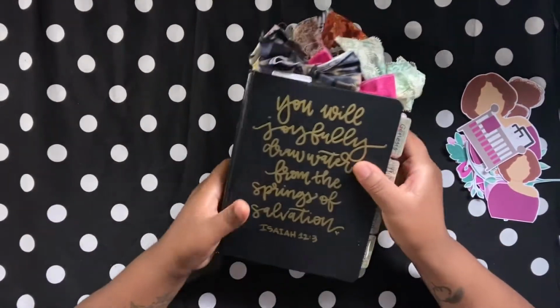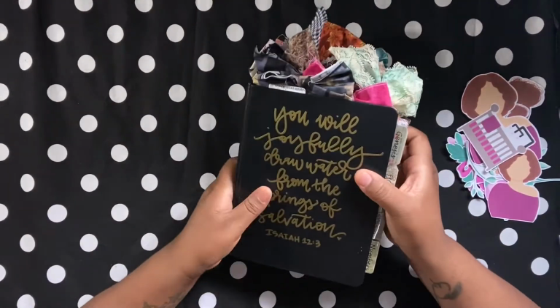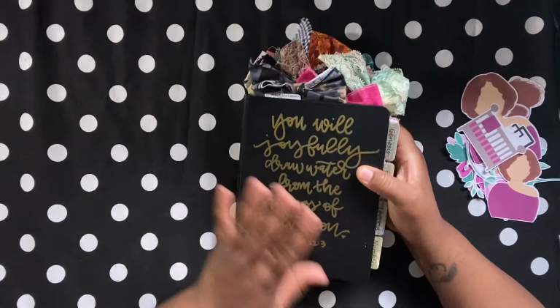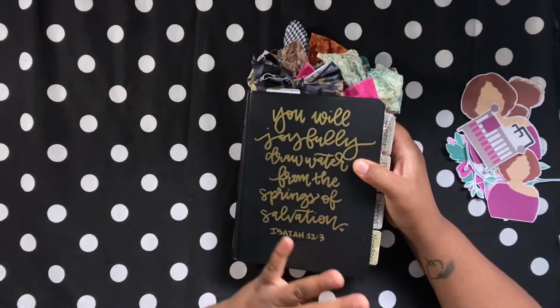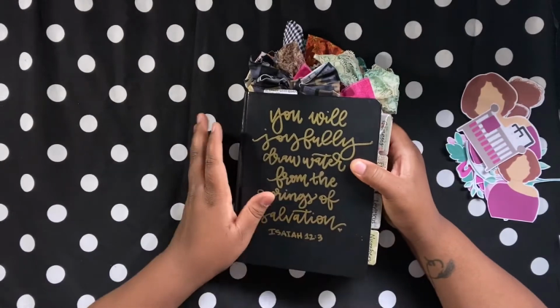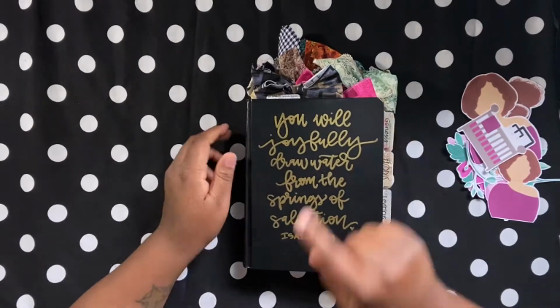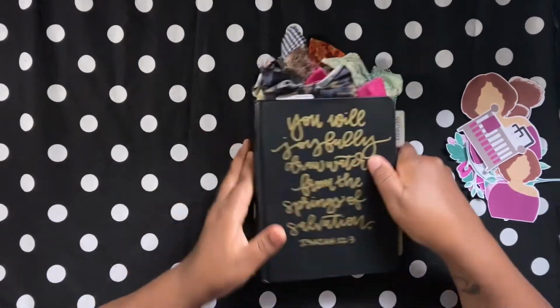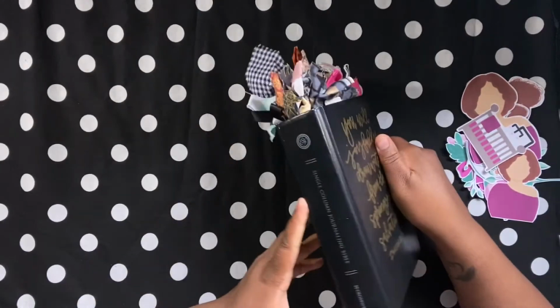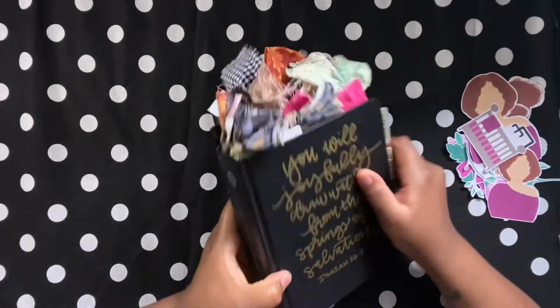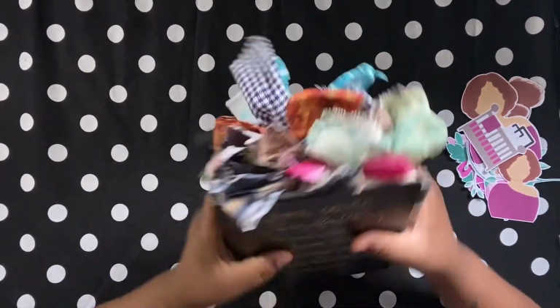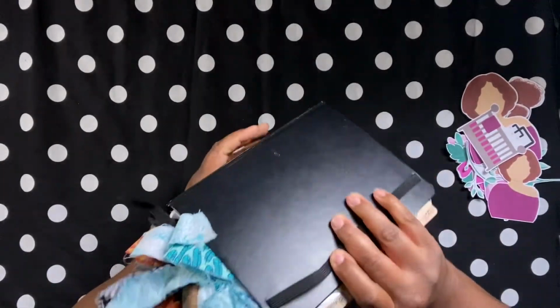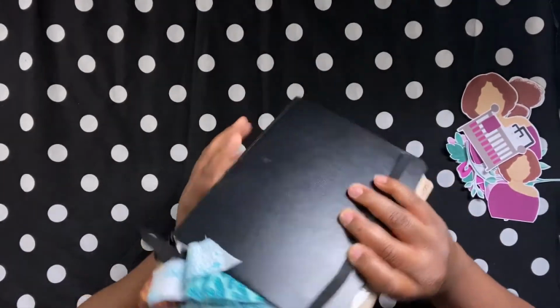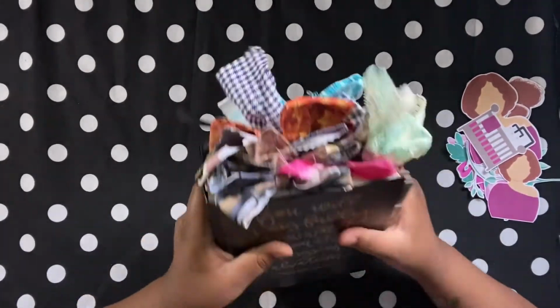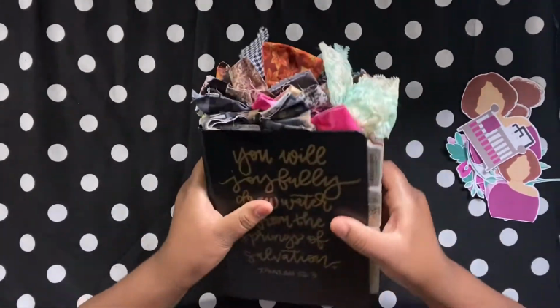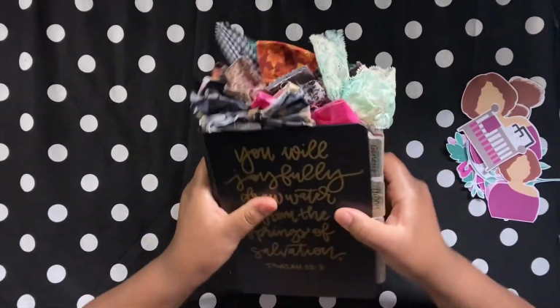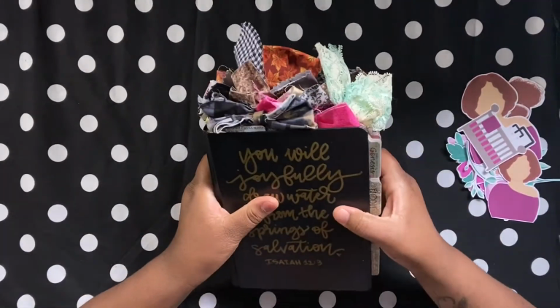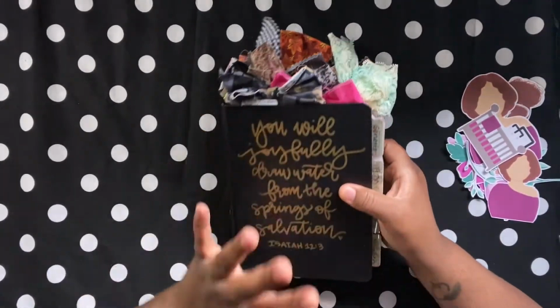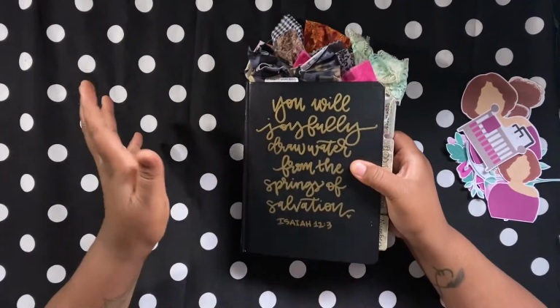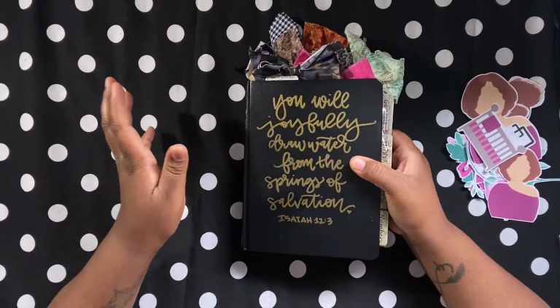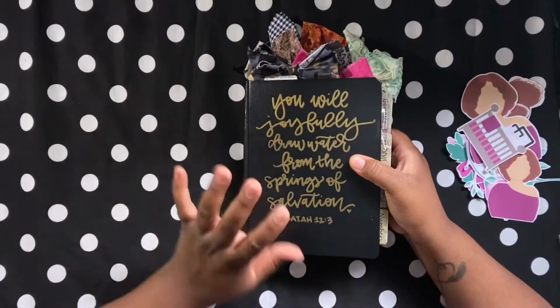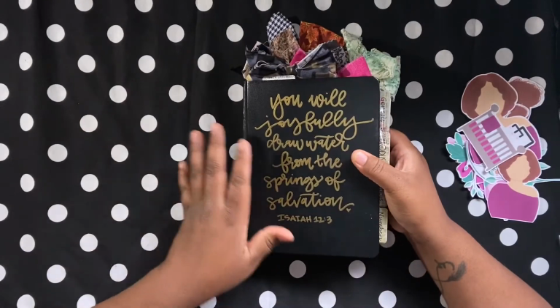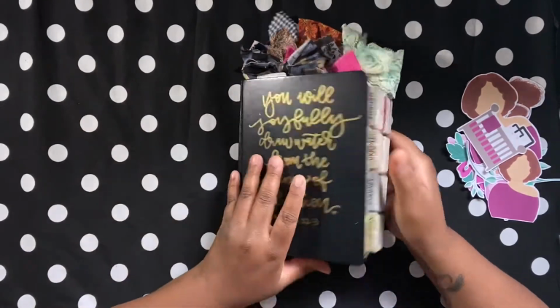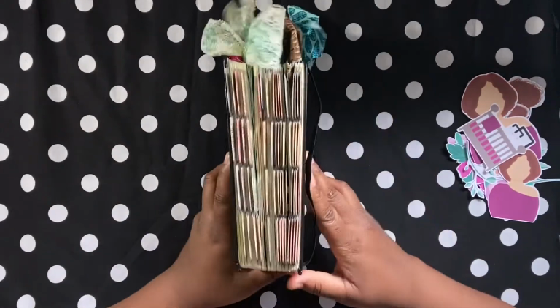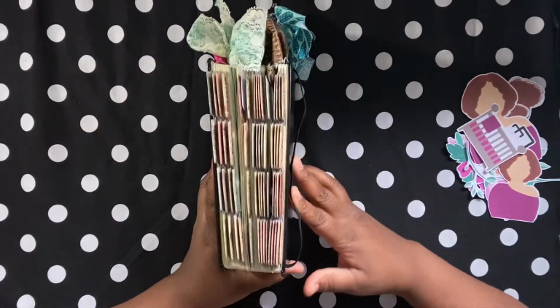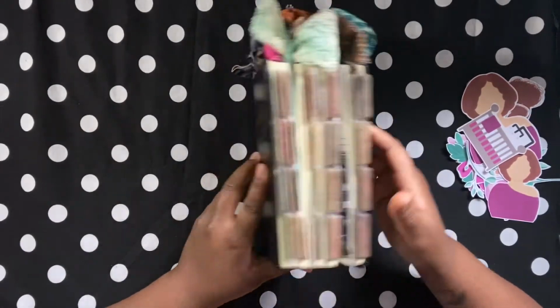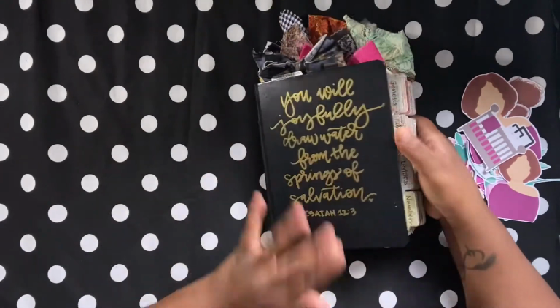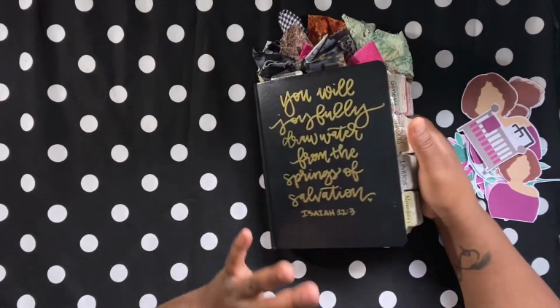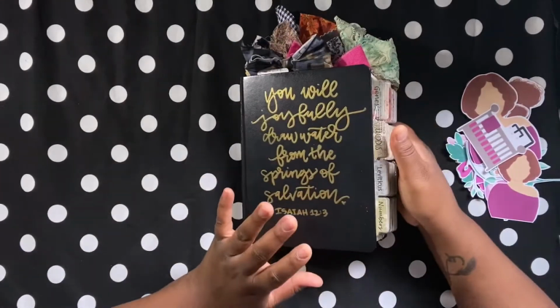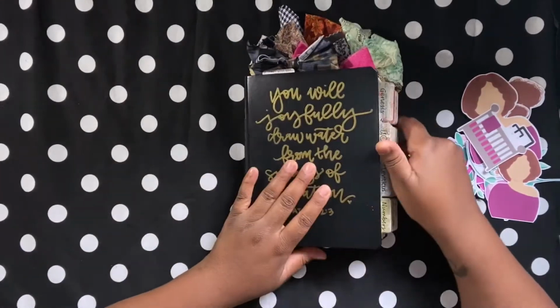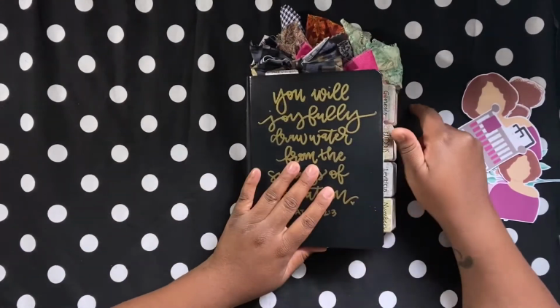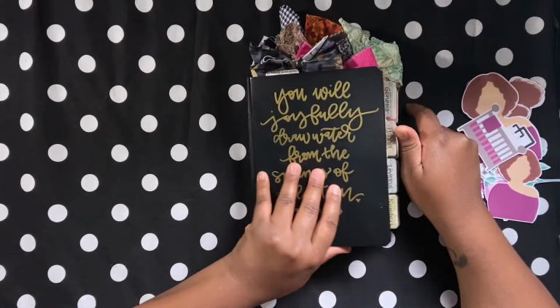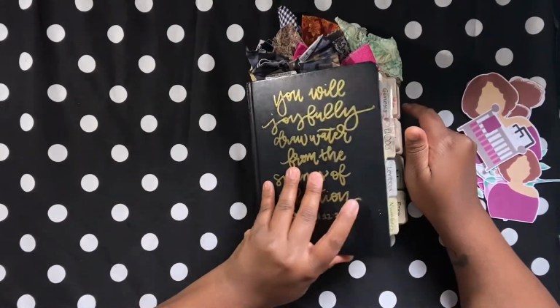This video is not sponsored by anyone. I take this Bible to church because it's not as big — well, used to before COVID. So today we're just going to get right into the process video.